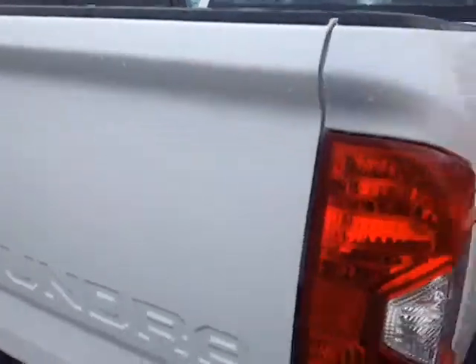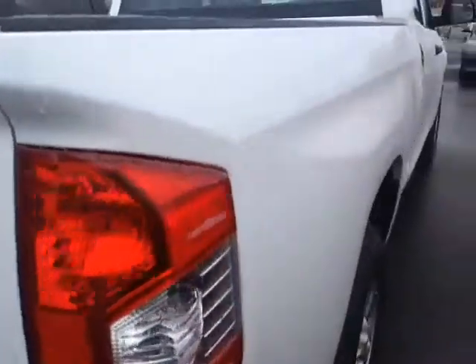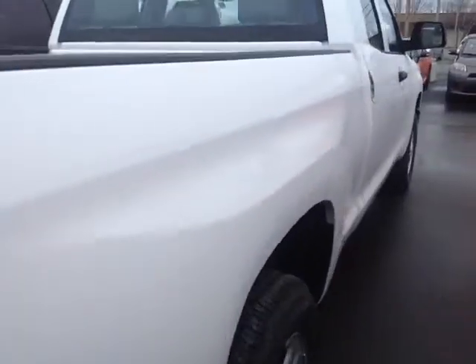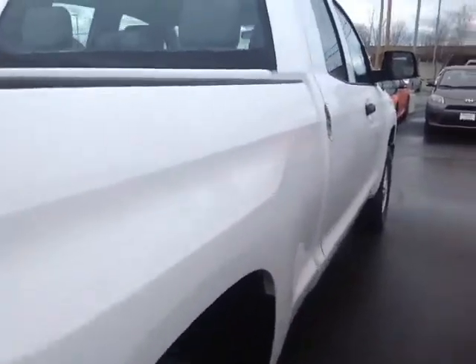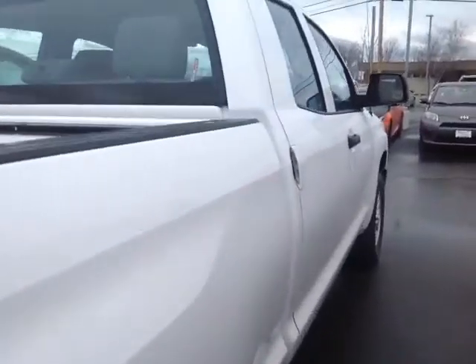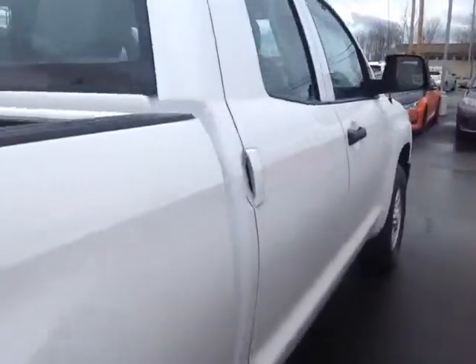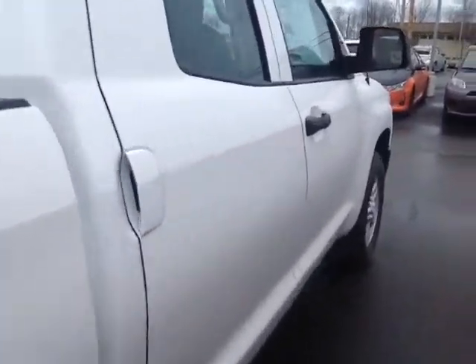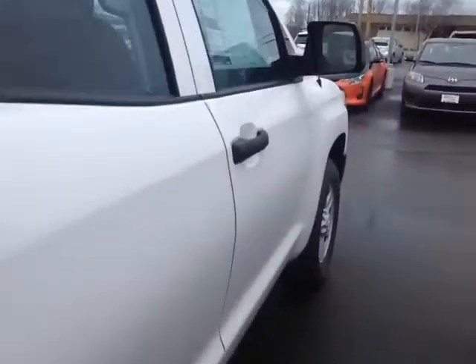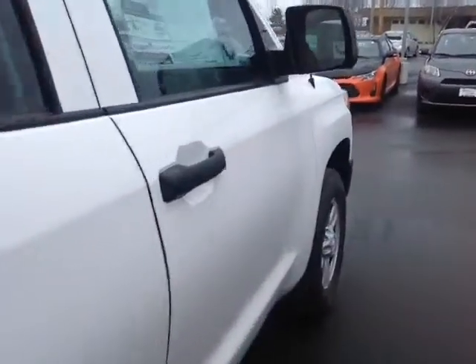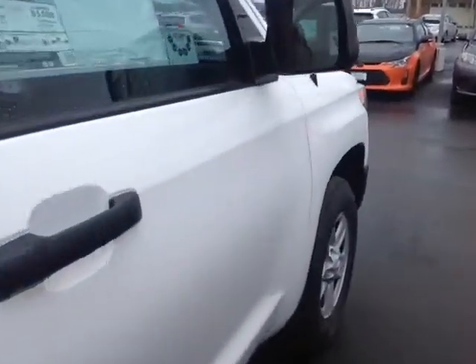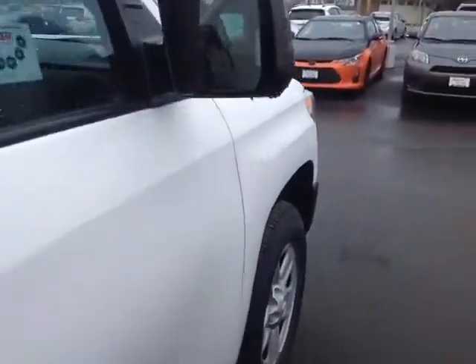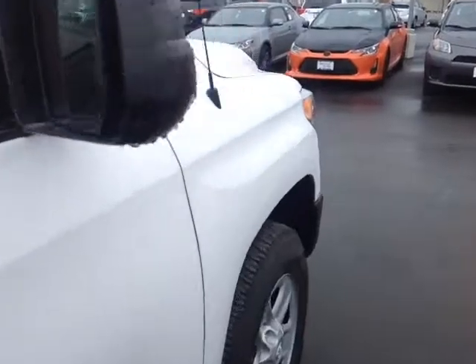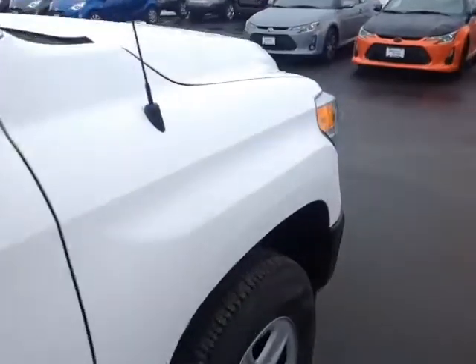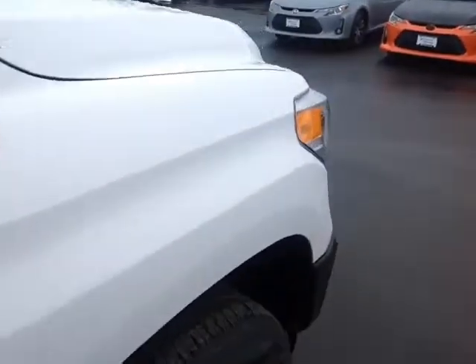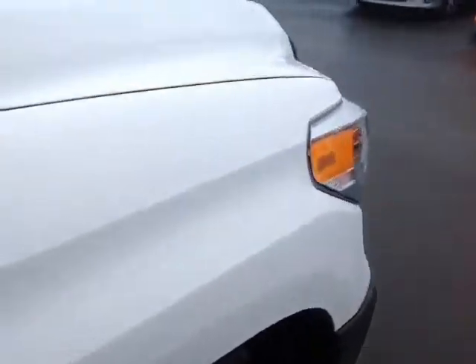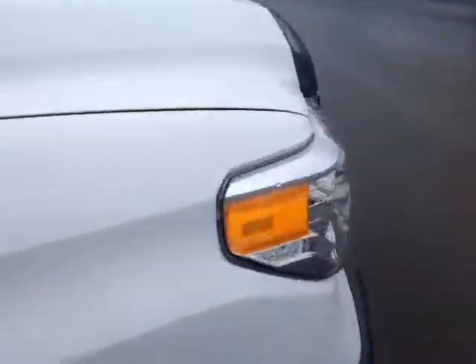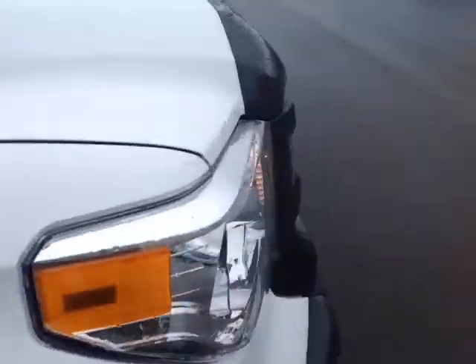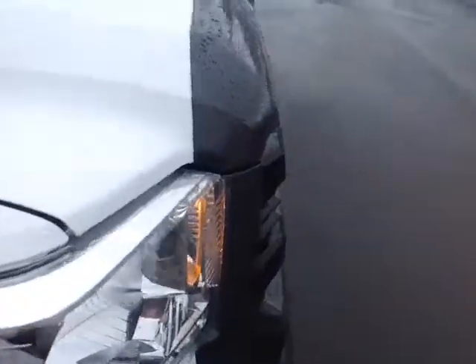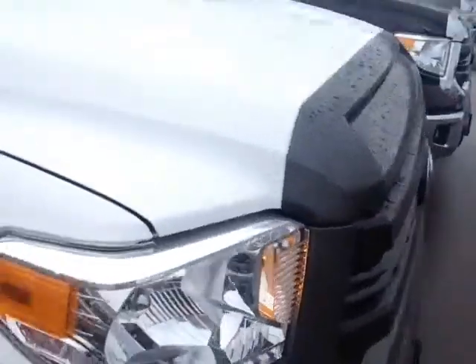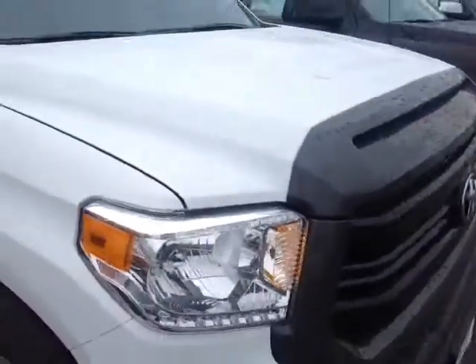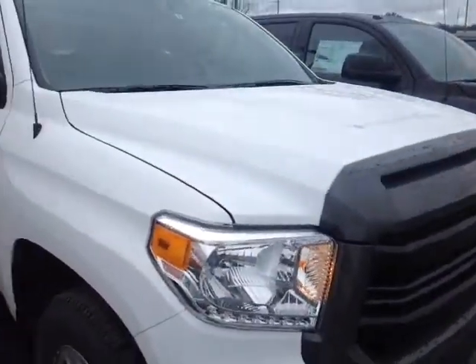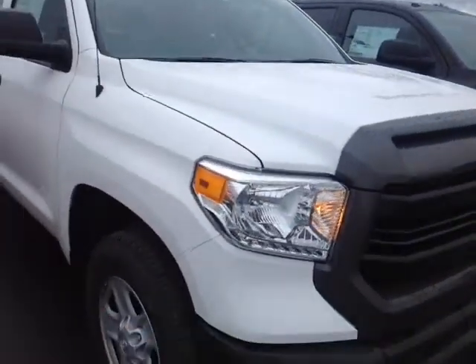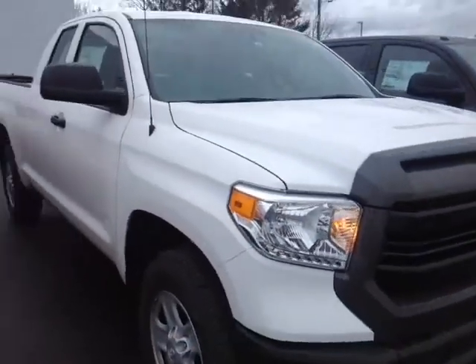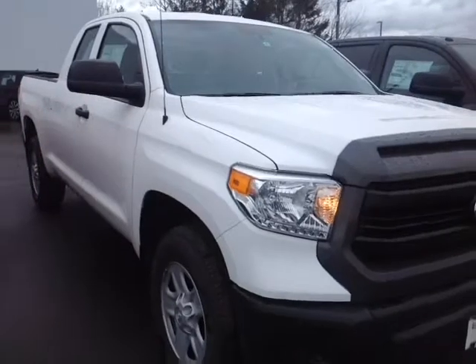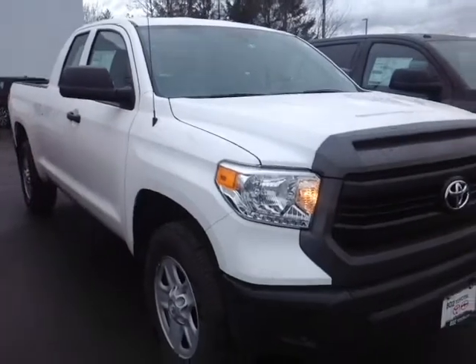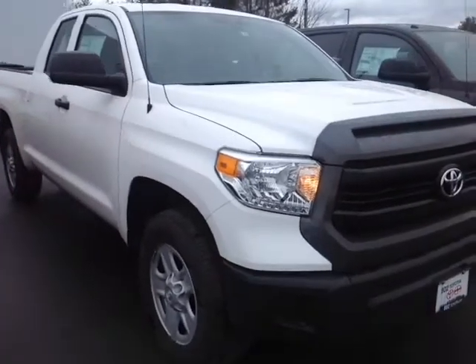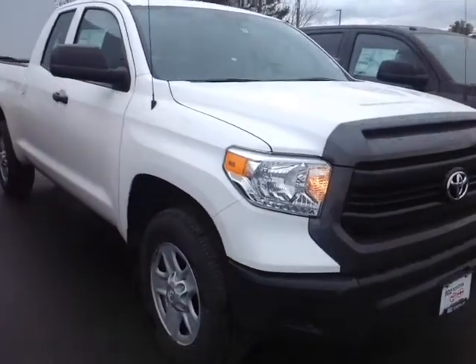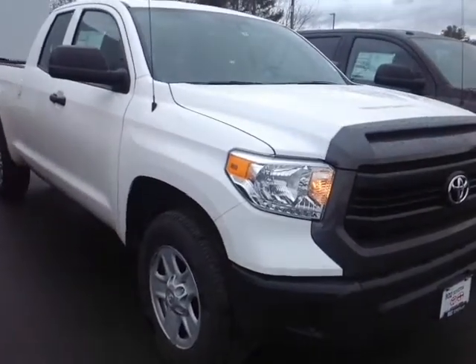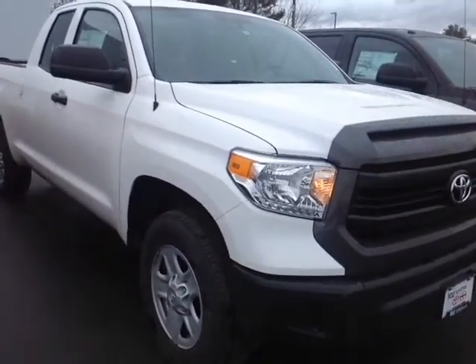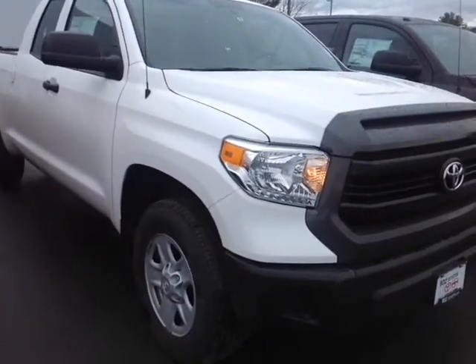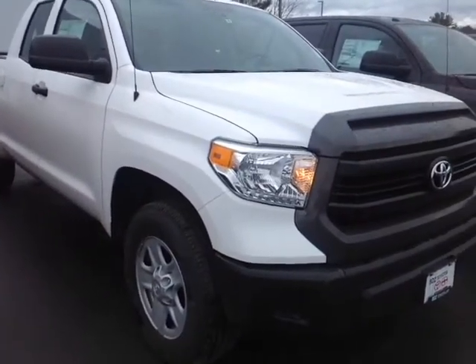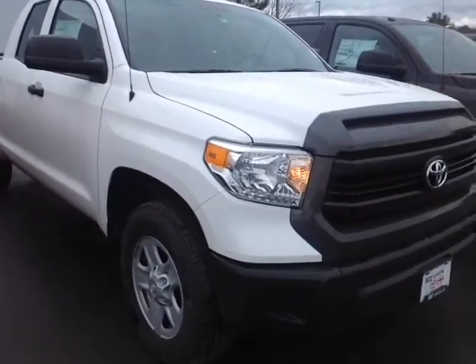This Tundra is powered by a very responsive 4.6-liter V8, which is matched up to a 6-speed electronically controlled automatic transmission with sequential mode, so you can shift up and down through all 6 gears — backed by legendary Toyota quality, durability, and reliability.